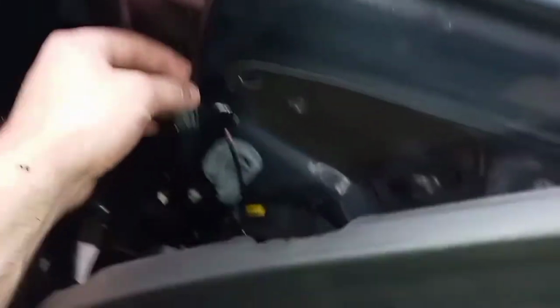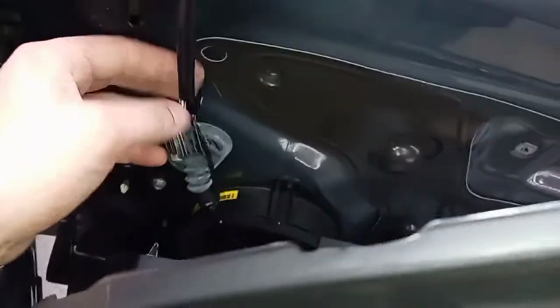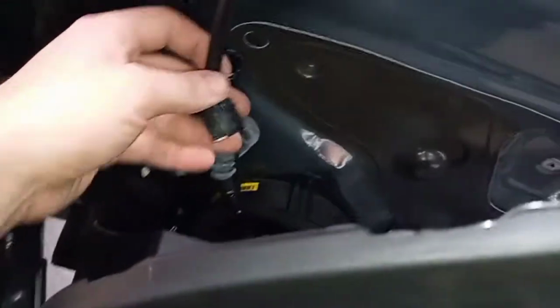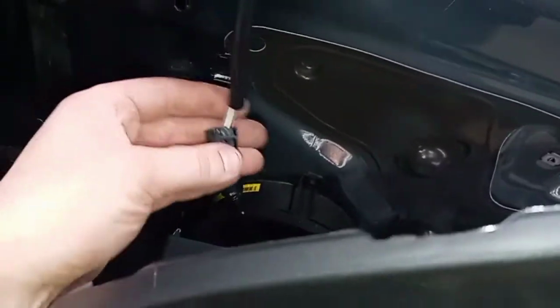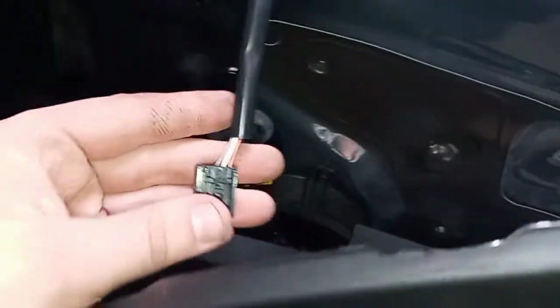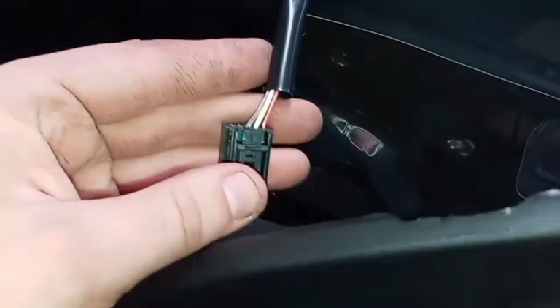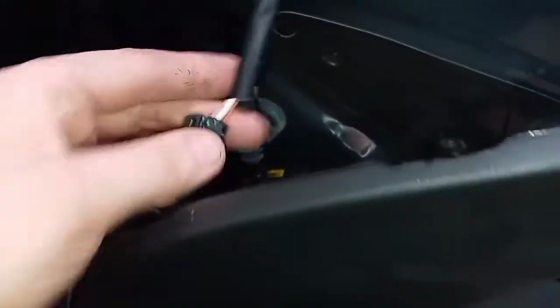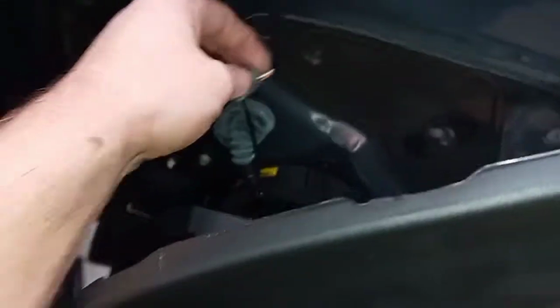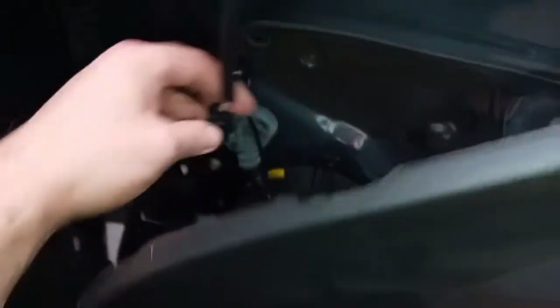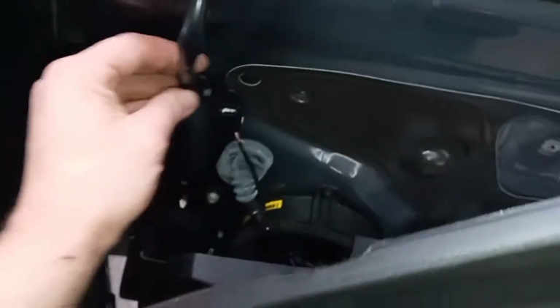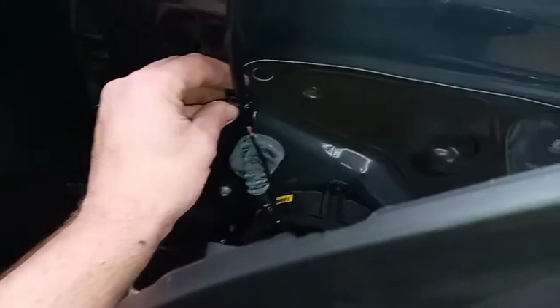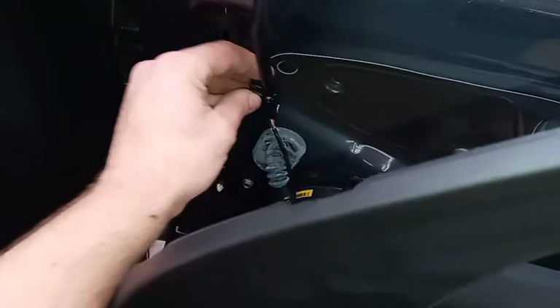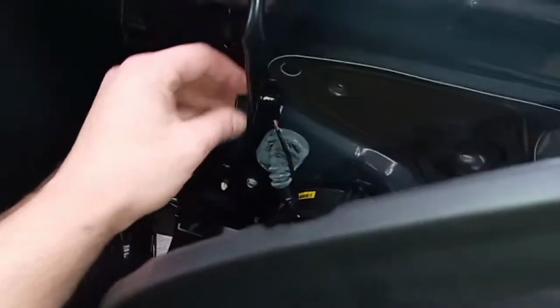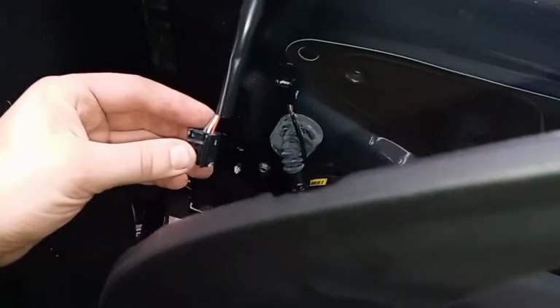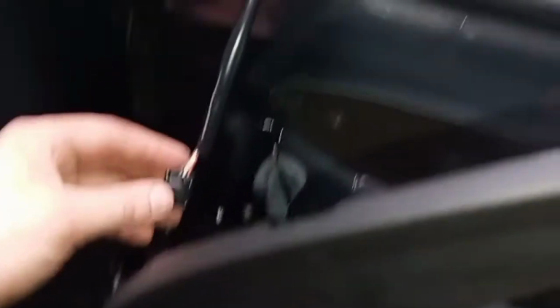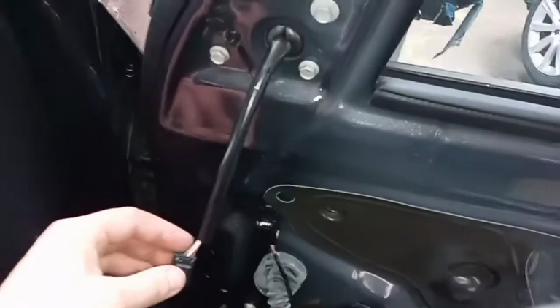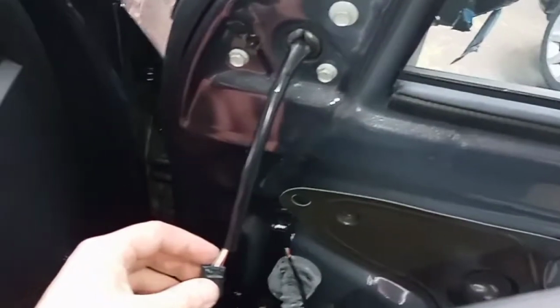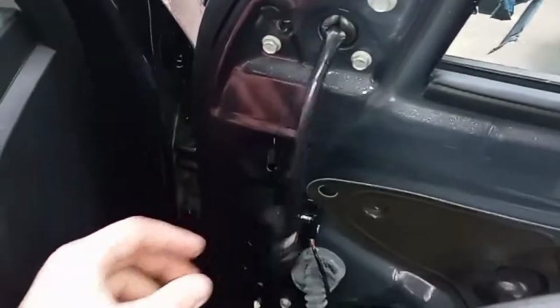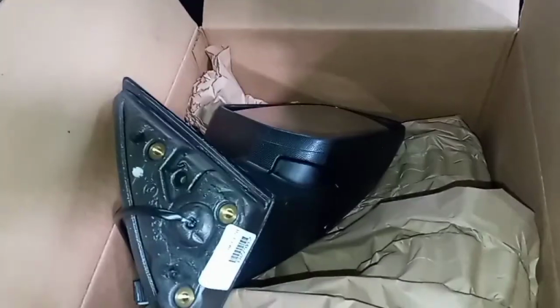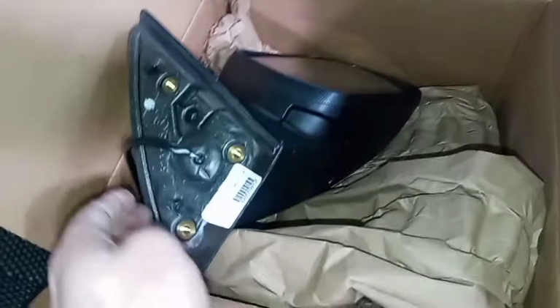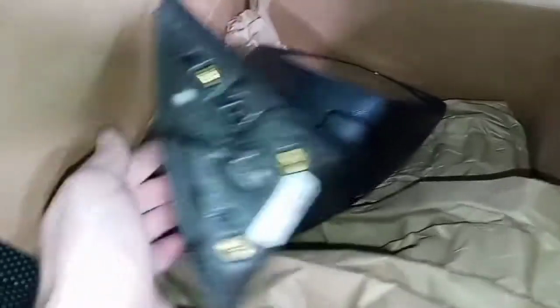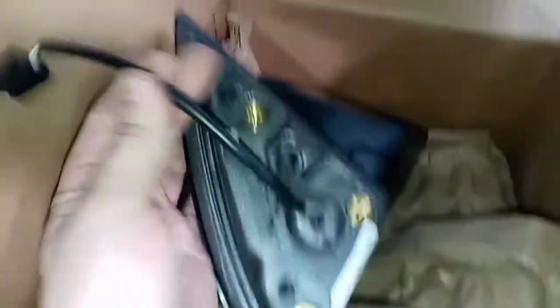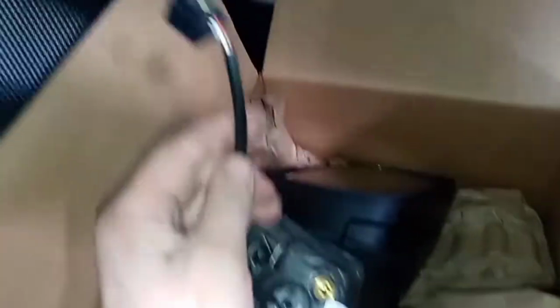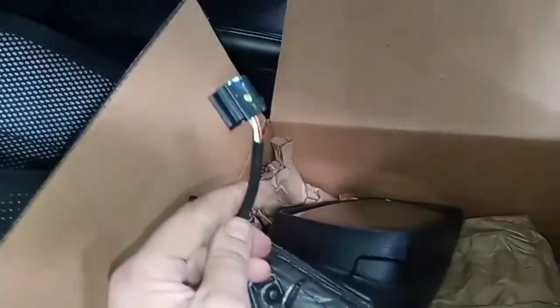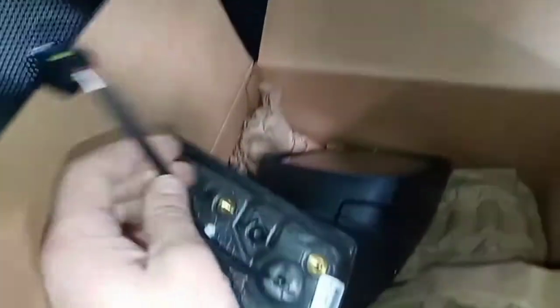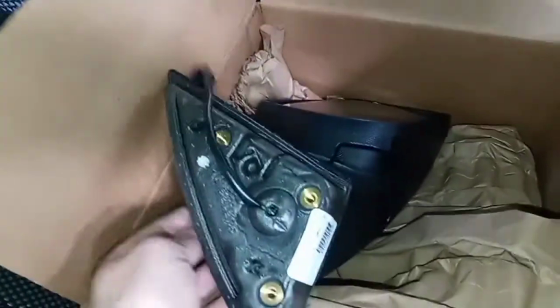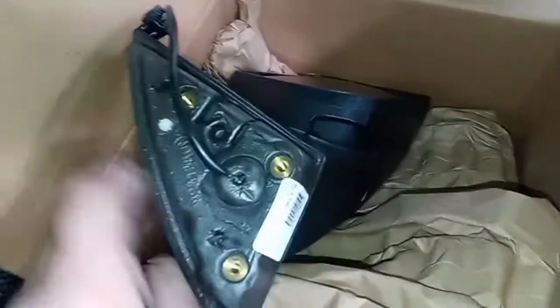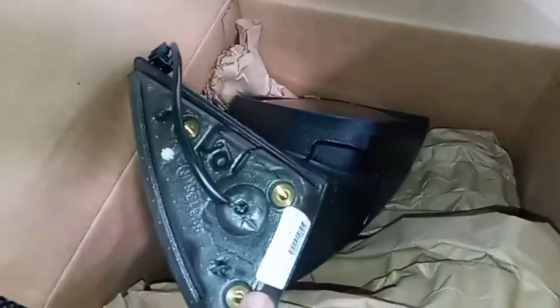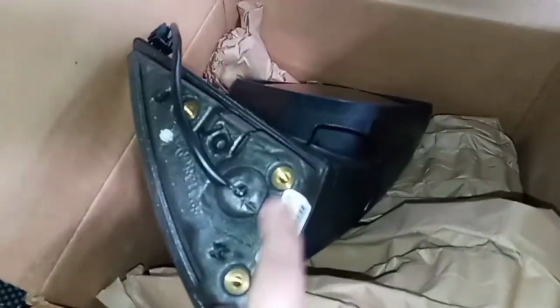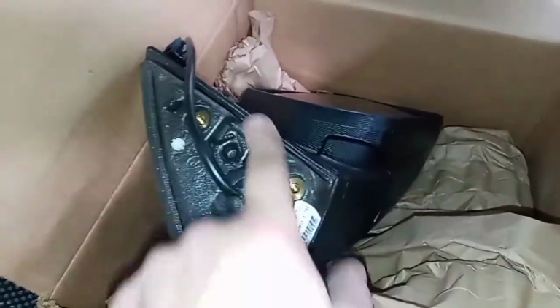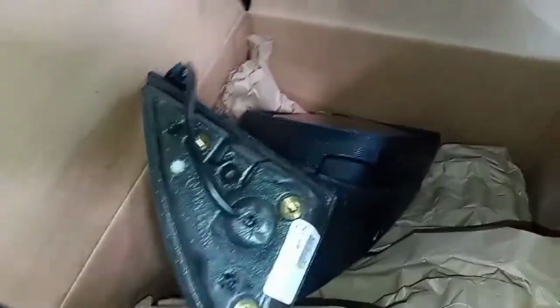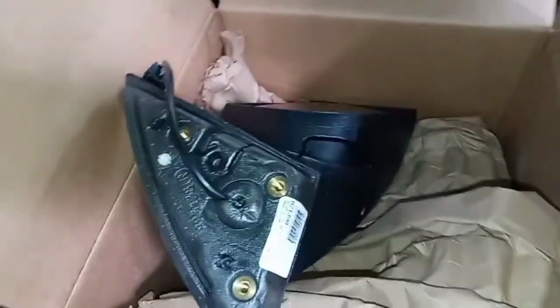You have an electrical connector - this just unplugs. There's a little button part on the end of it; you push it and then pull it up and it'll come out. It might be a little stubborn but it shouldn't be really hard. Your new one should come with it unless you have an aftermarket, then it might not.